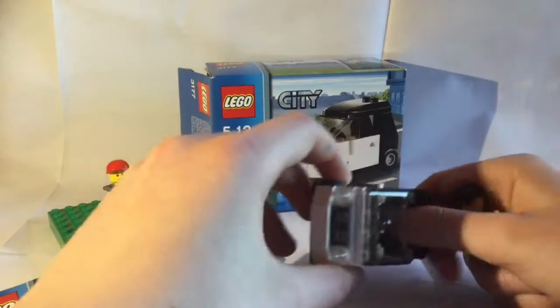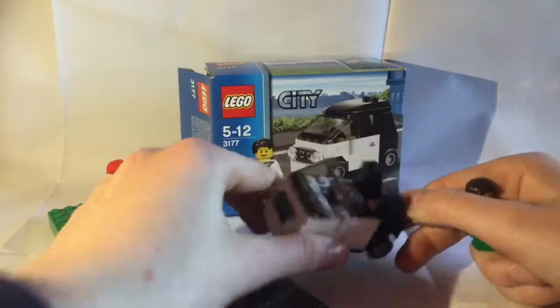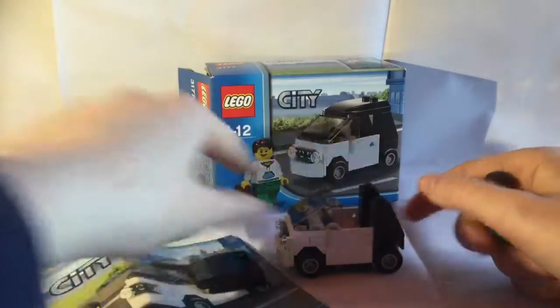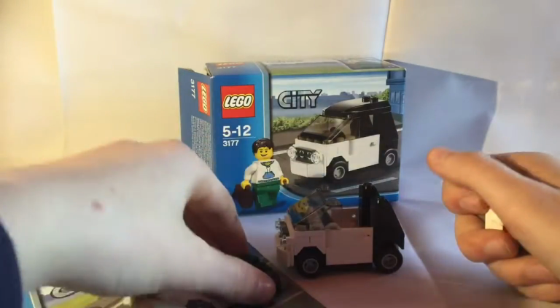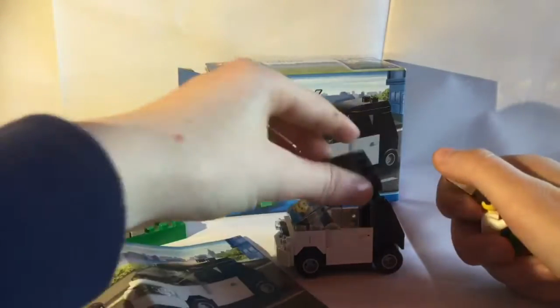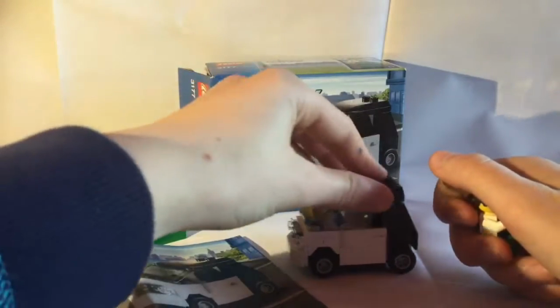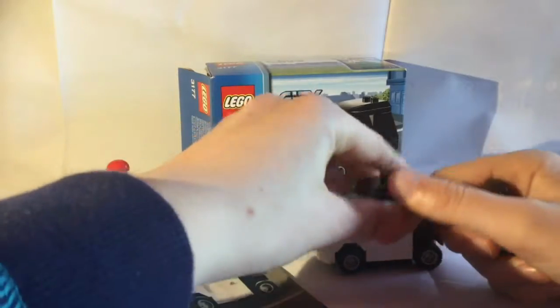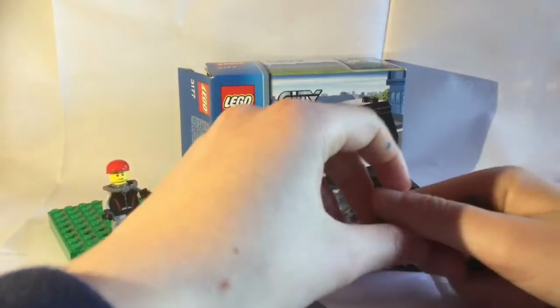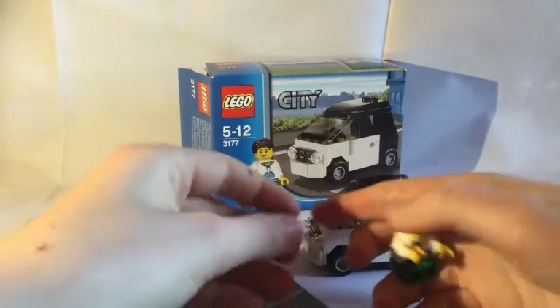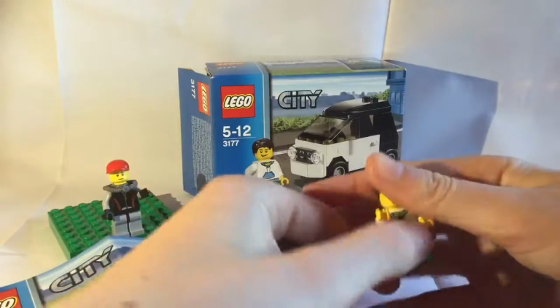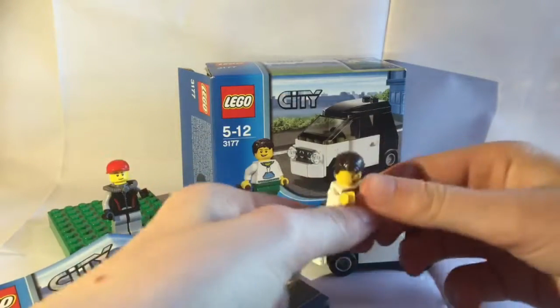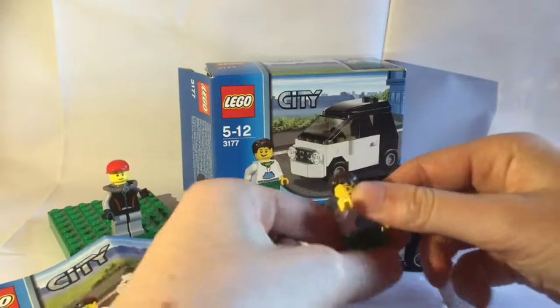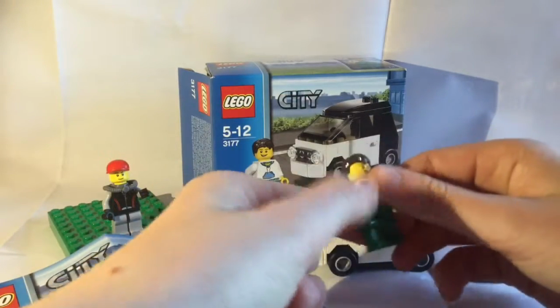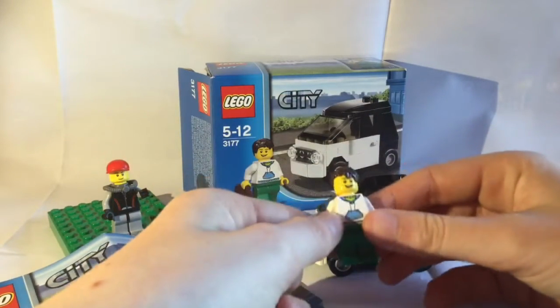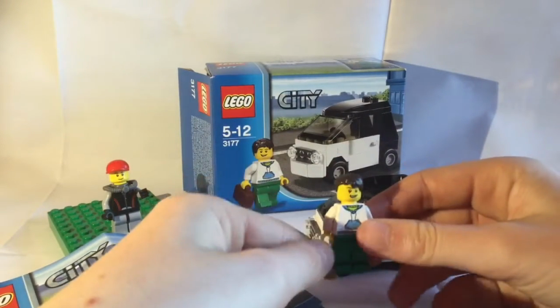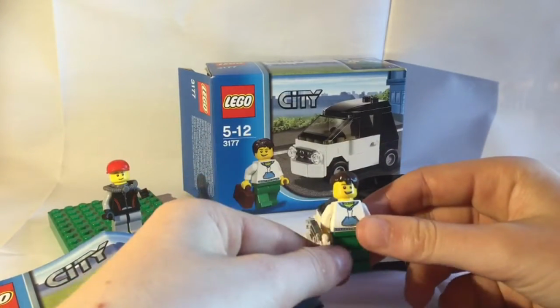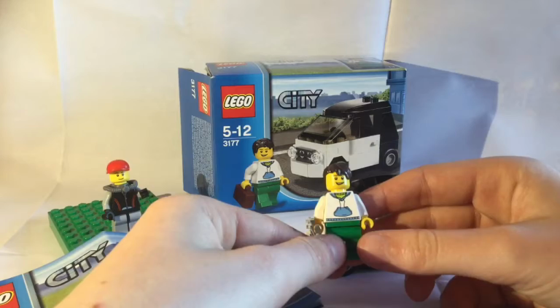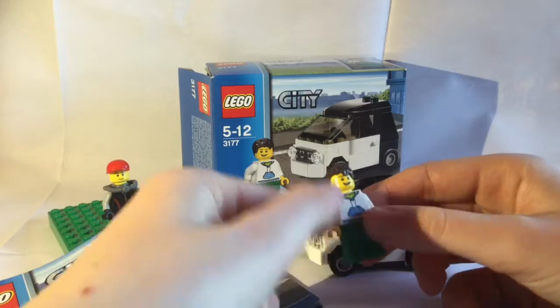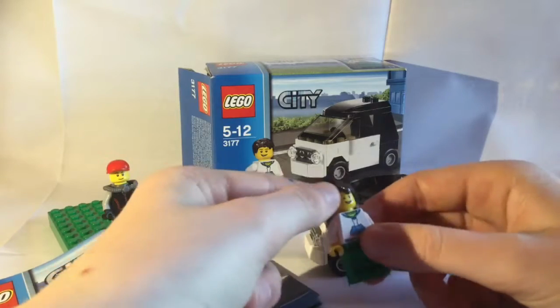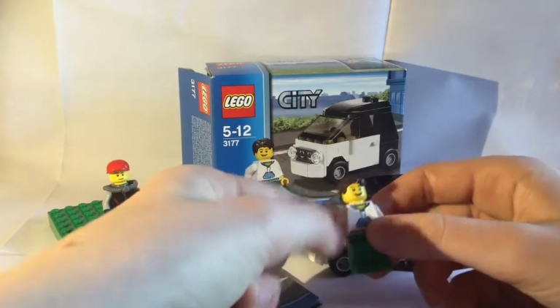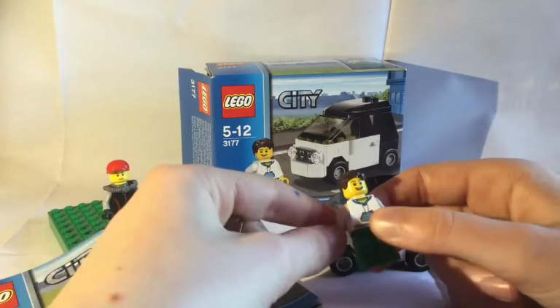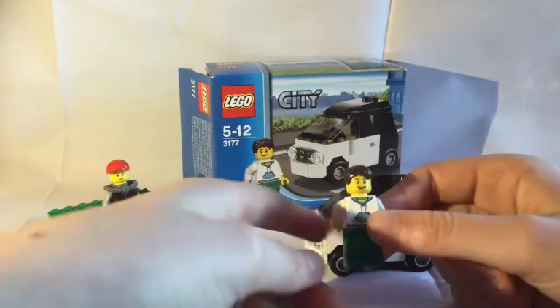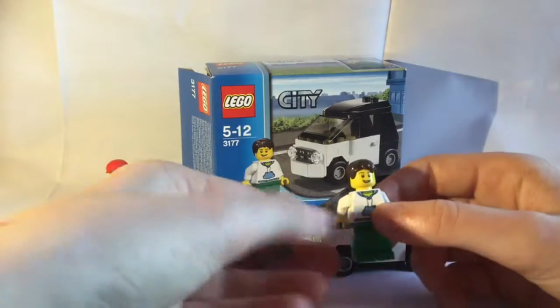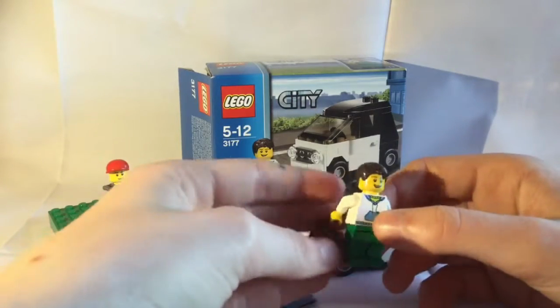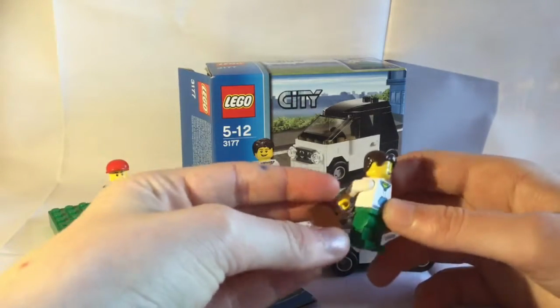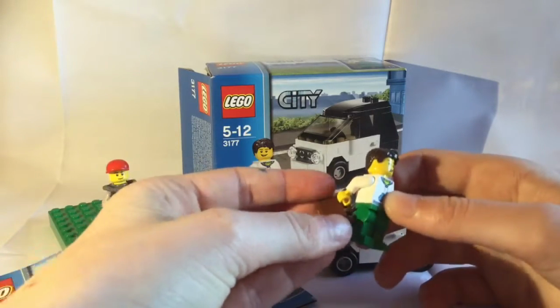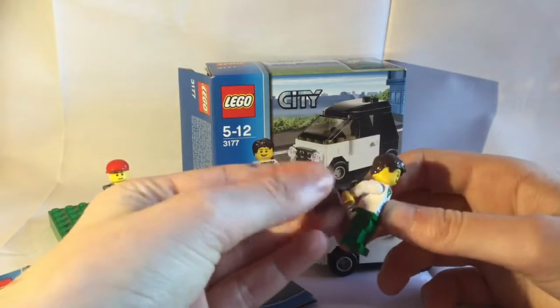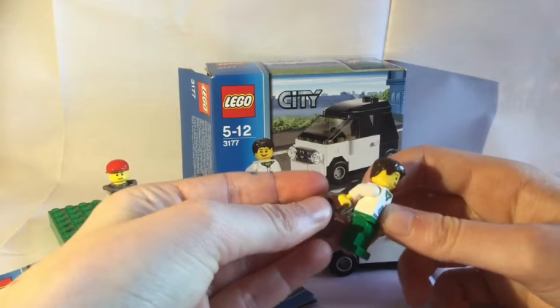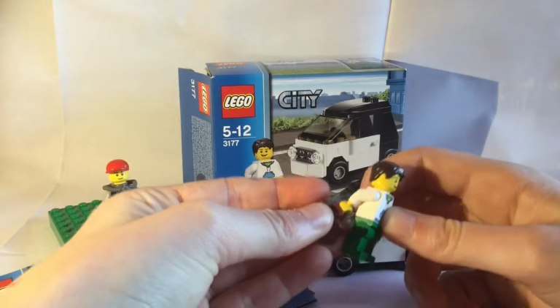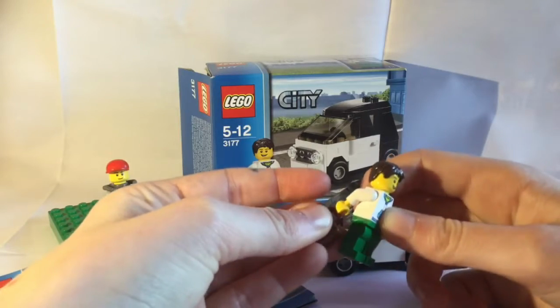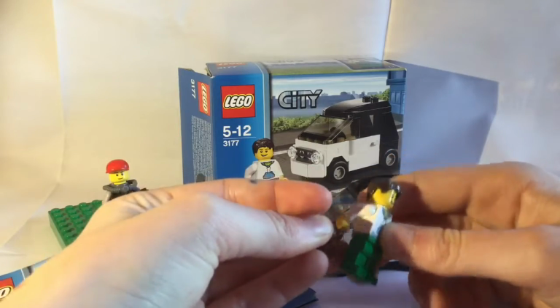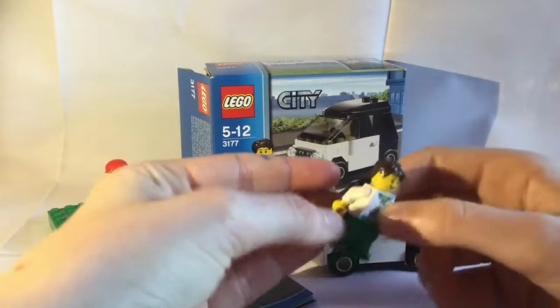You get a little minifigure, and I think he's got a holiday theme. He's got a nice little torso — it's everything to do with Calvin except for his head and his accessories. Anyway, it's a nice little minifigure — open holder, nice and happy.